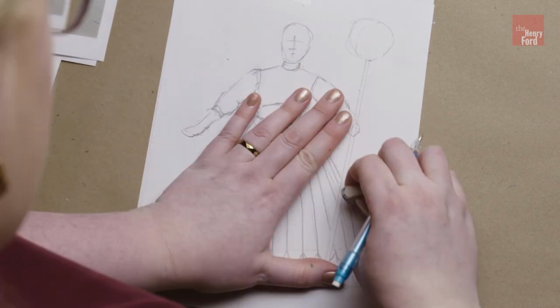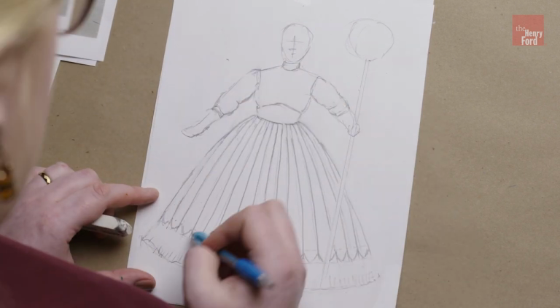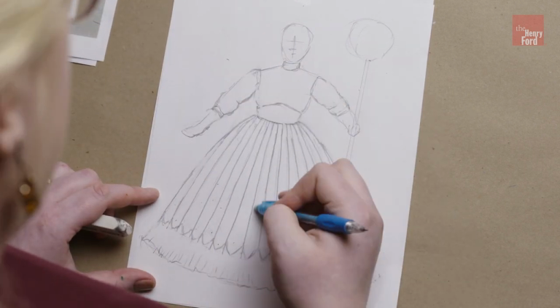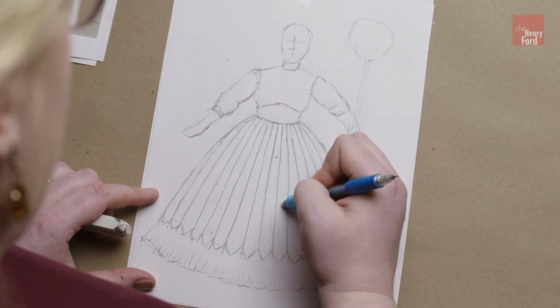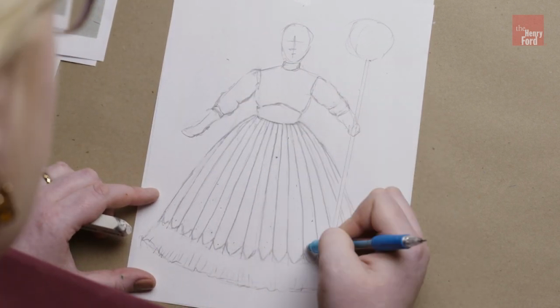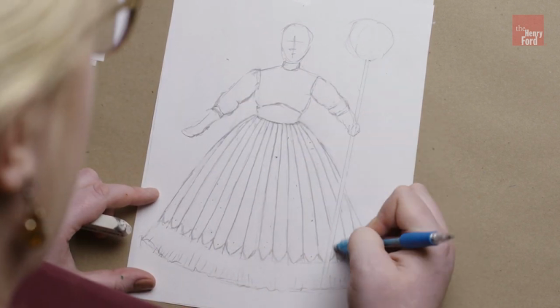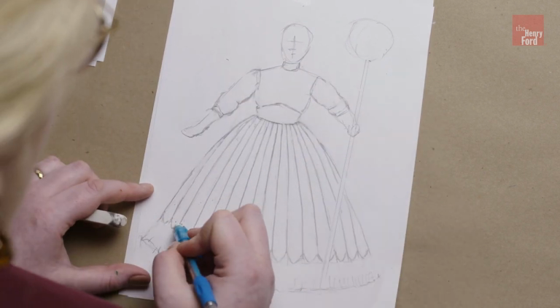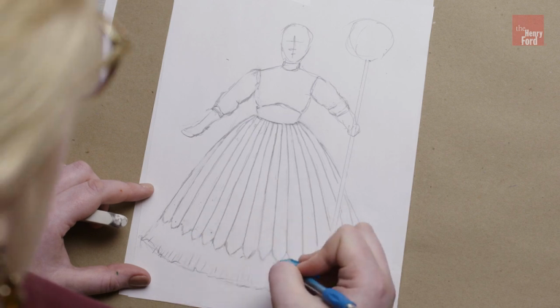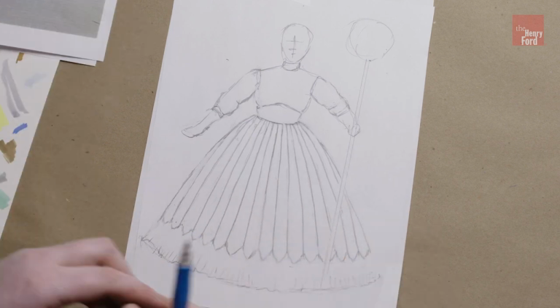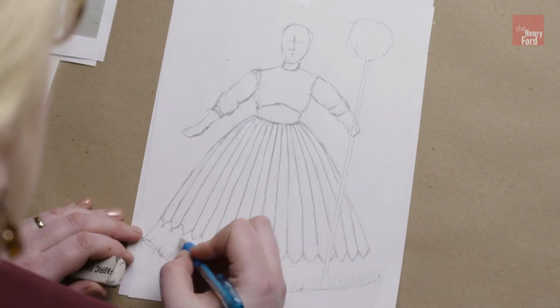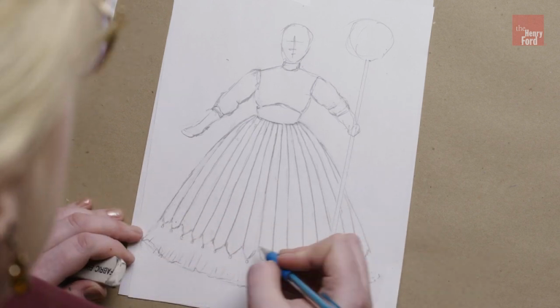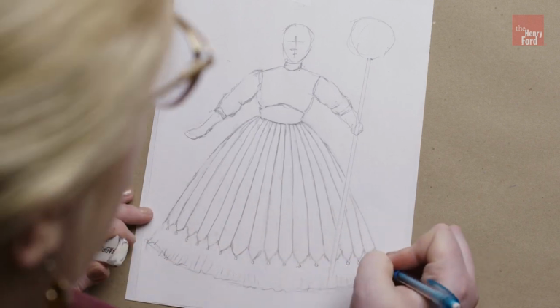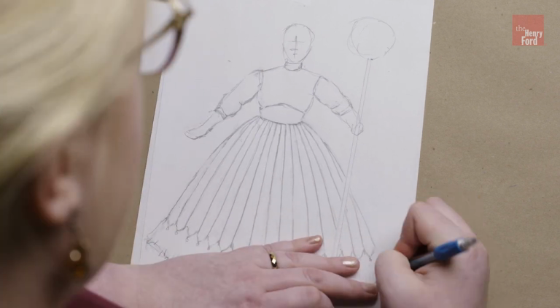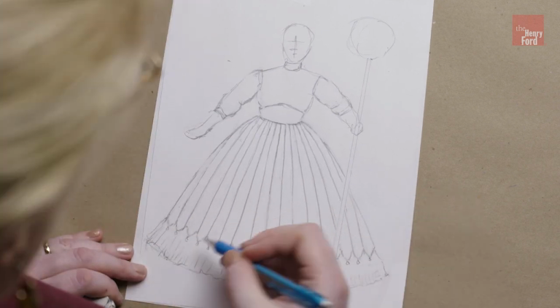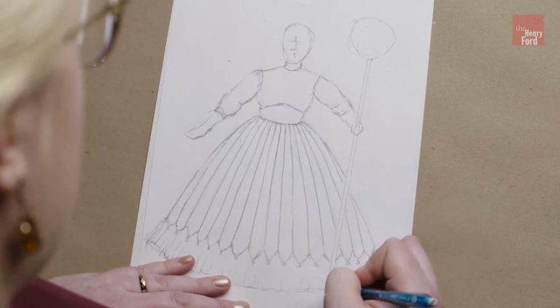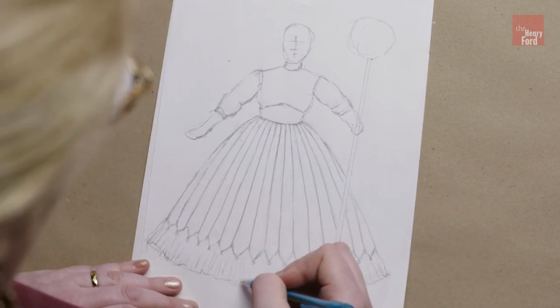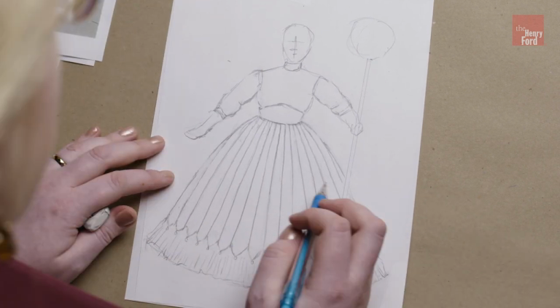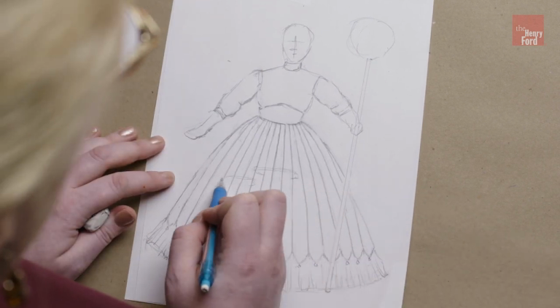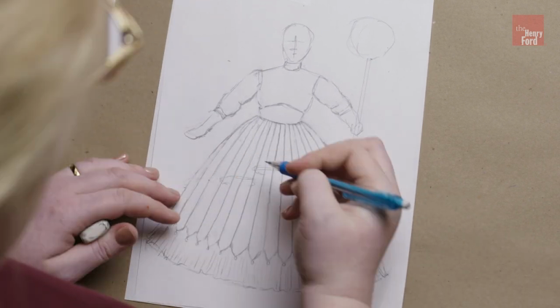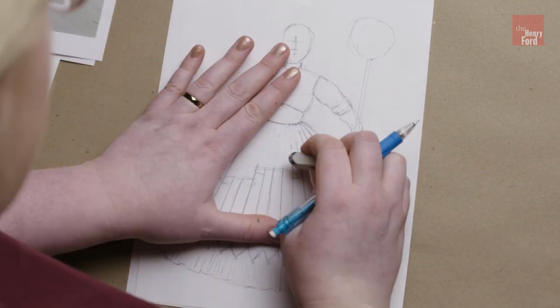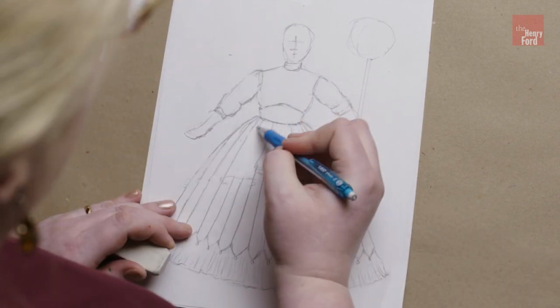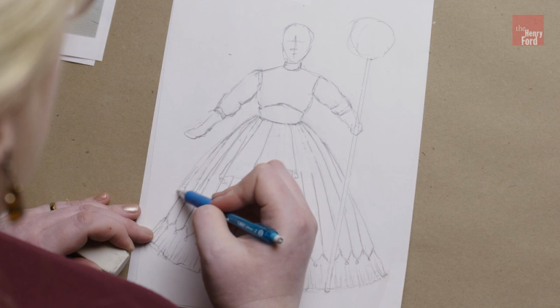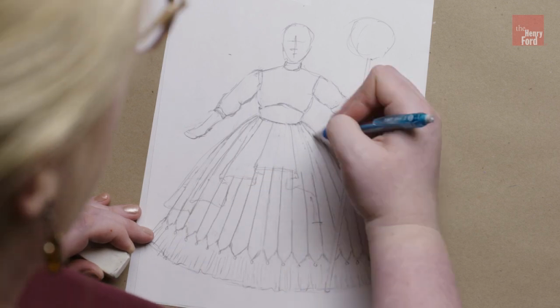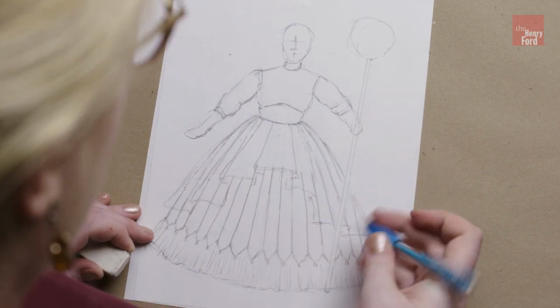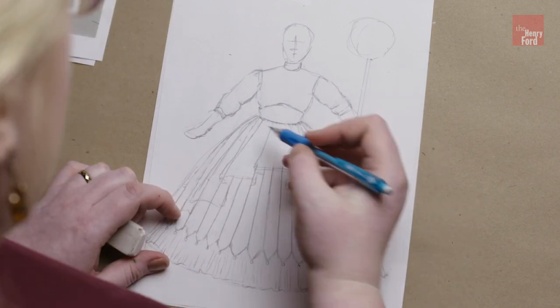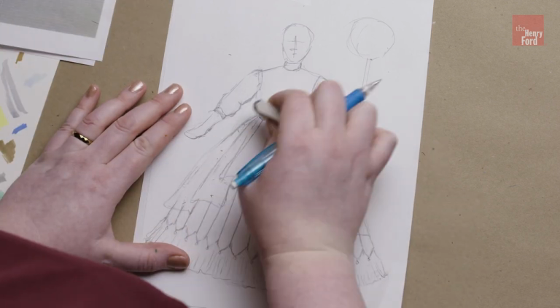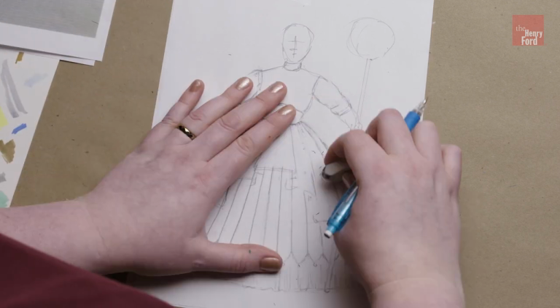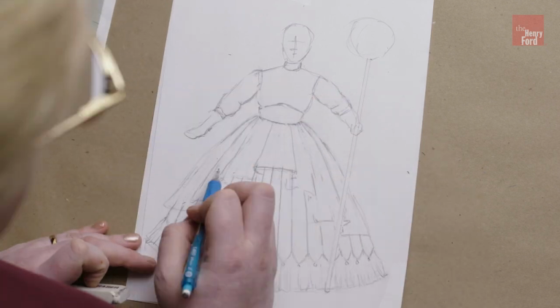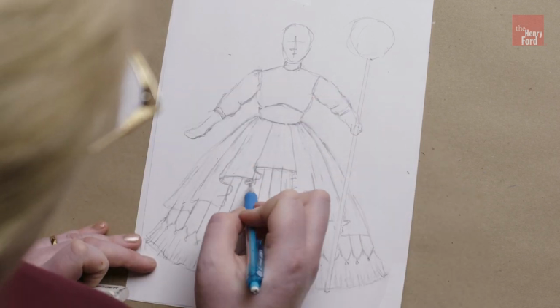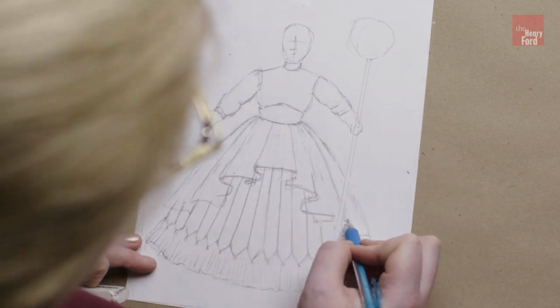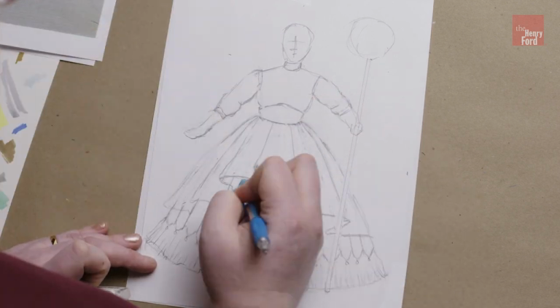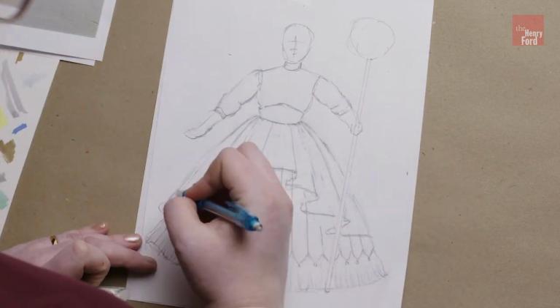Now that I've got those backstories, I've got my inspiration images. I want to follow the colors that you'll generally find in her family — the golds, the yellows, the oranges, the pinks, the lighter greens.